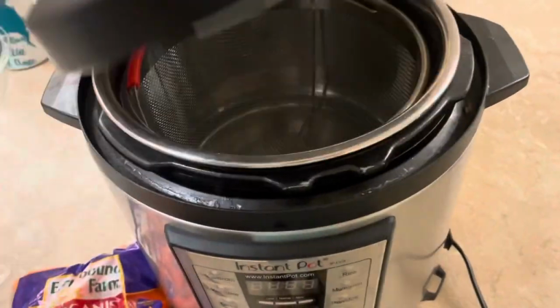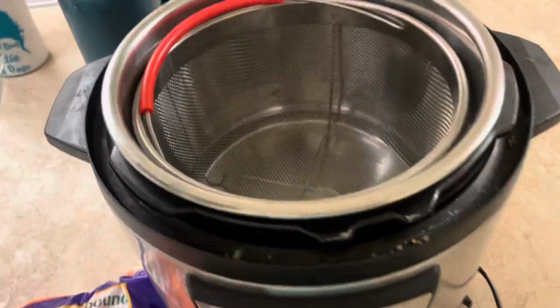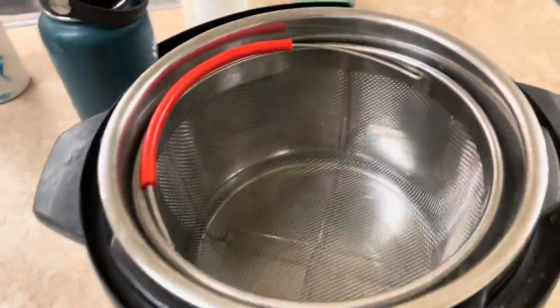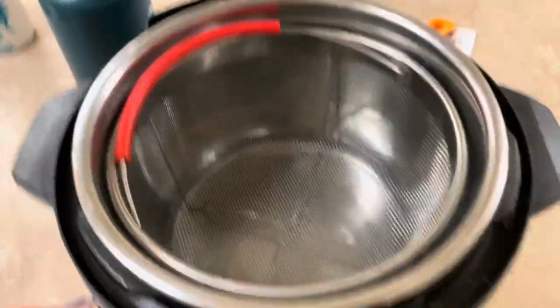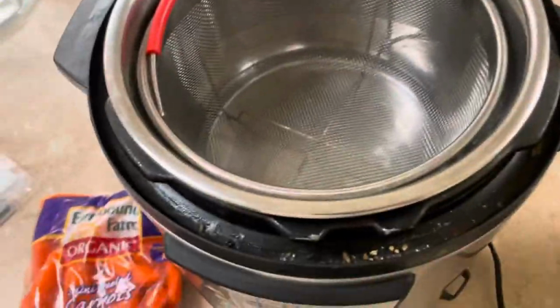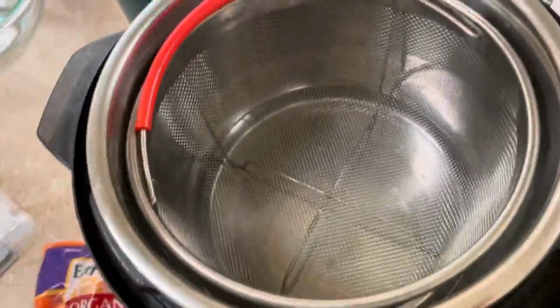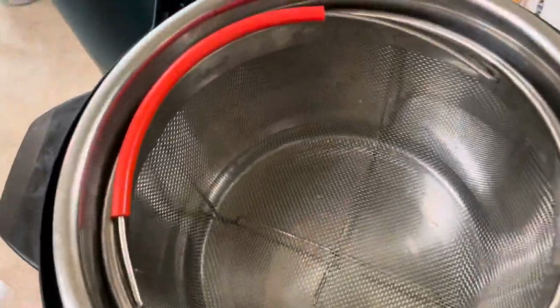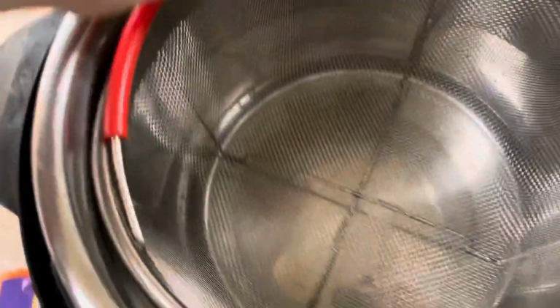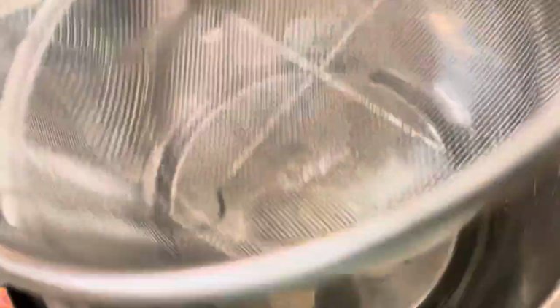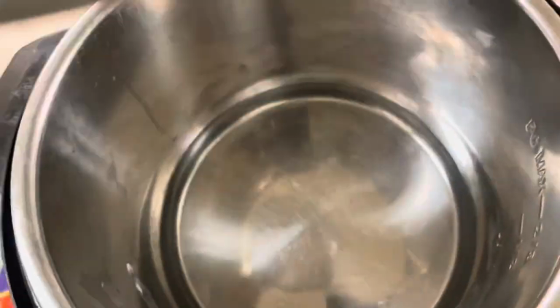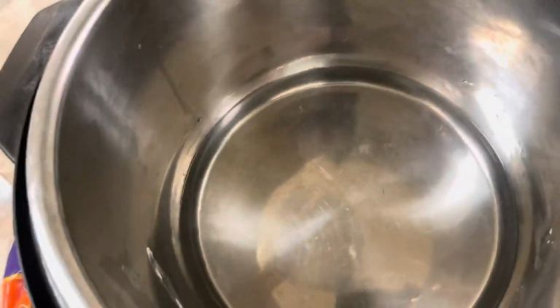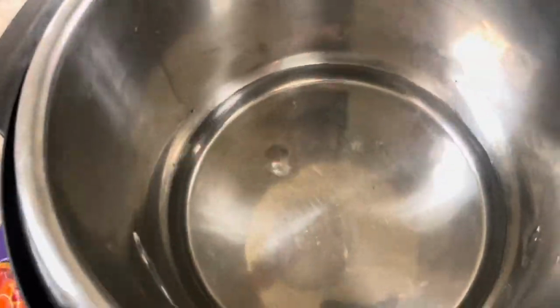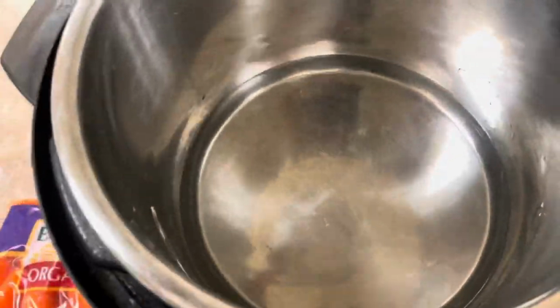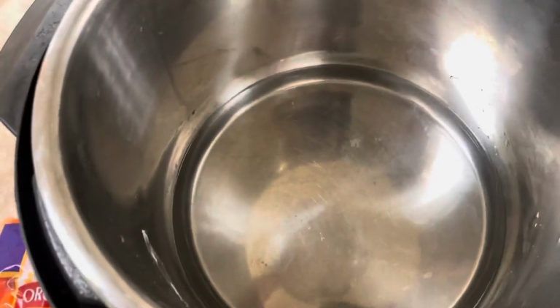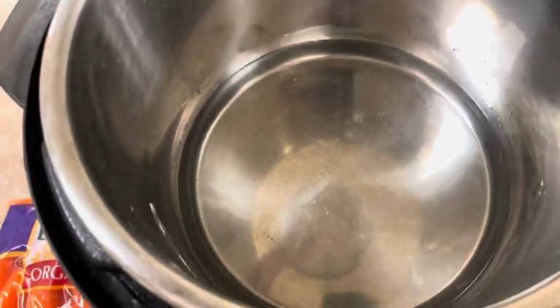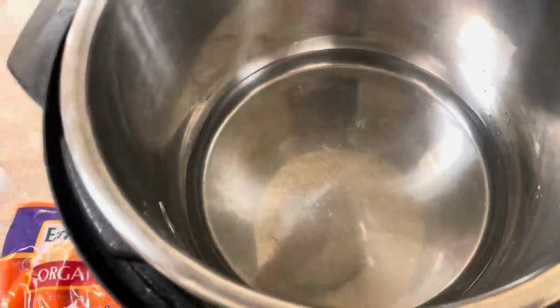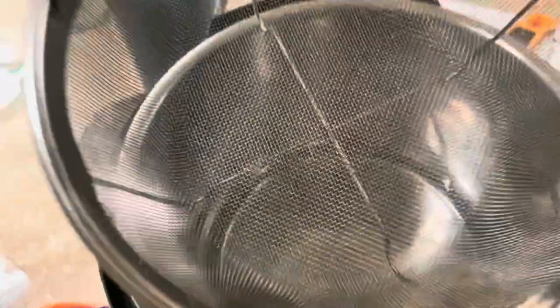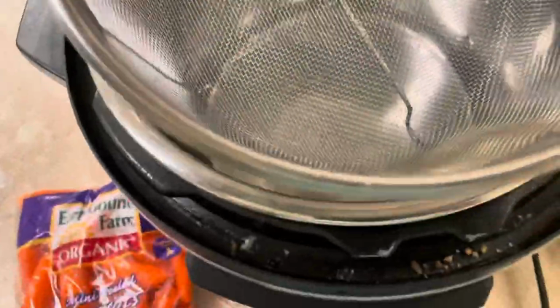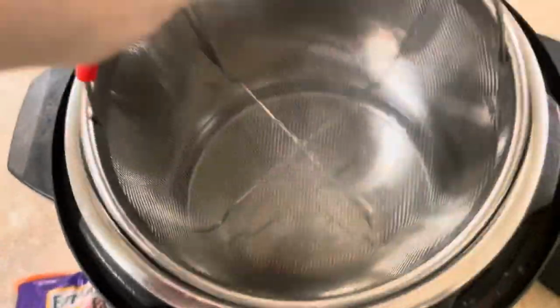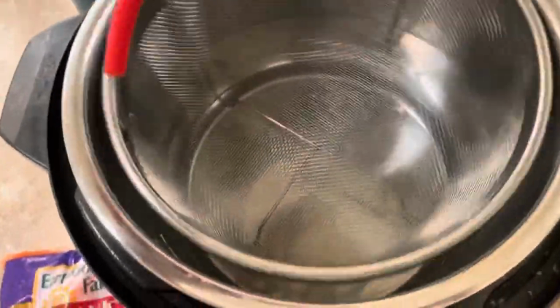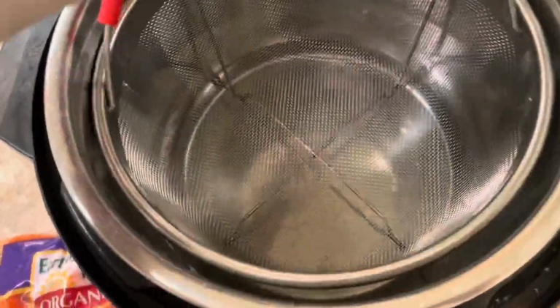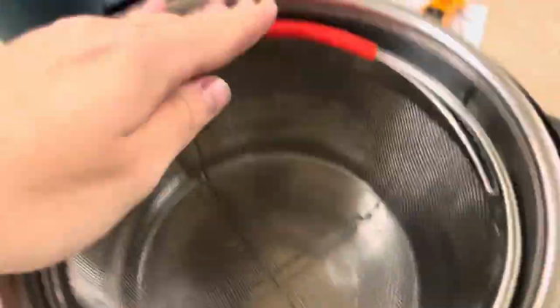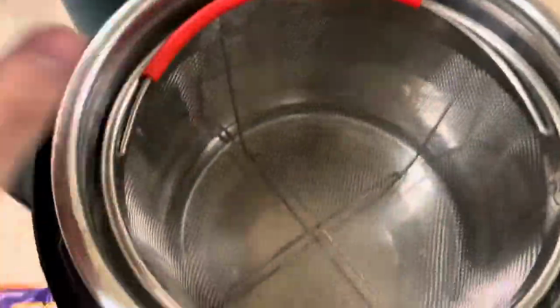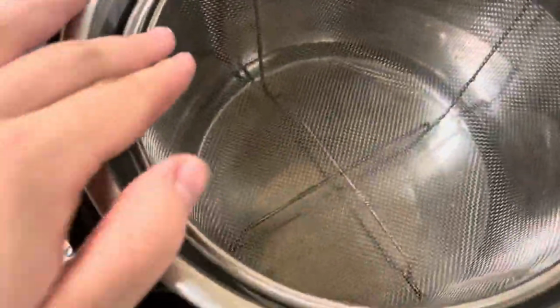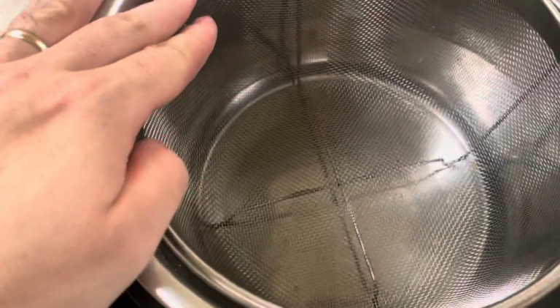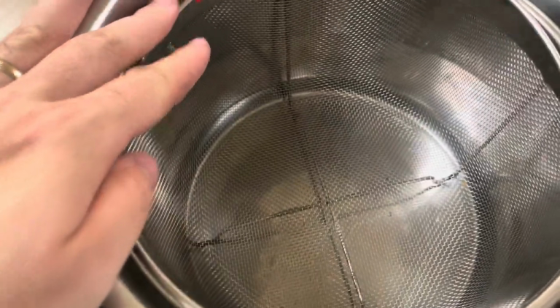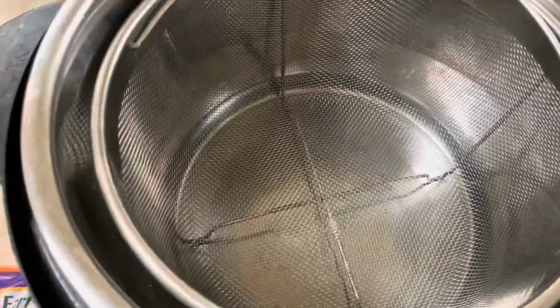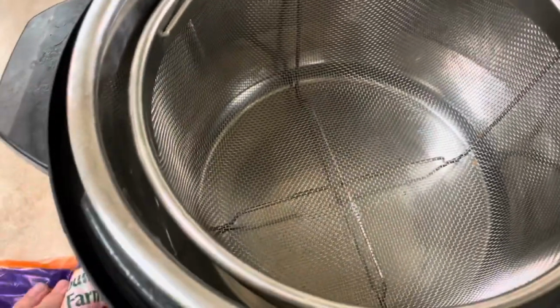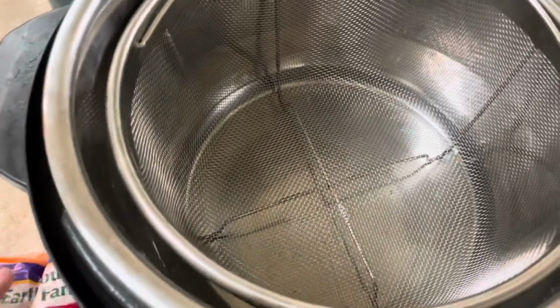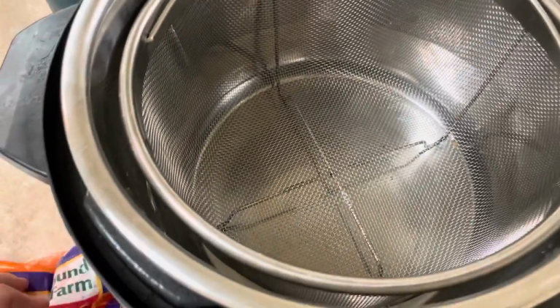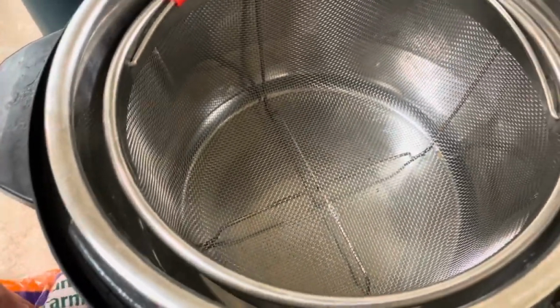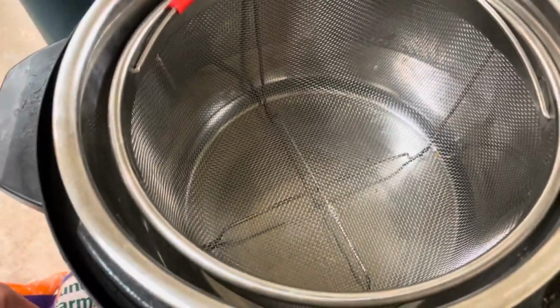You're going to fill this pot with about a cup of water — I already did that, there's a cup of water down there. You also need one of these steaming baskets; you can find them on Amazon, I'll try and remember to post a link.